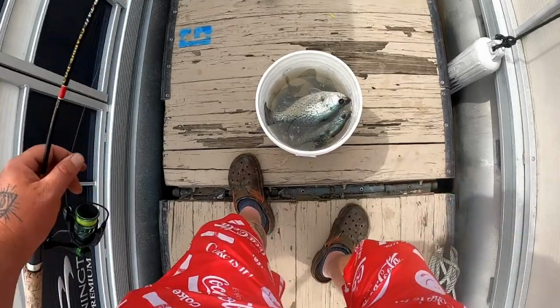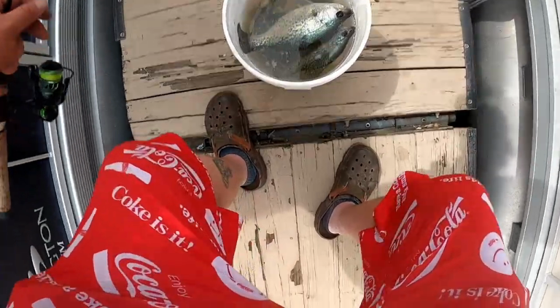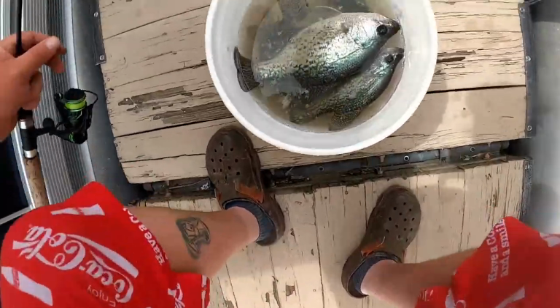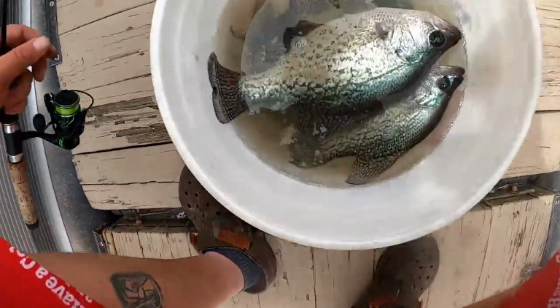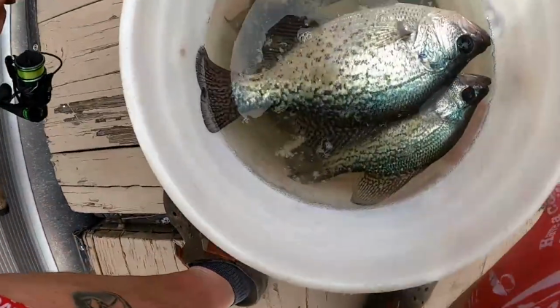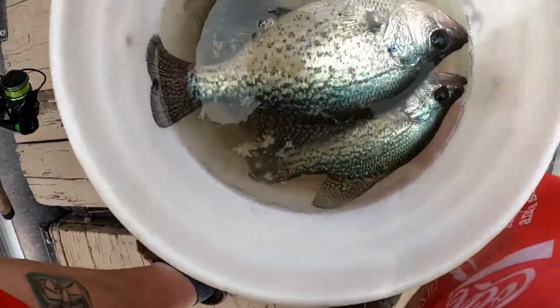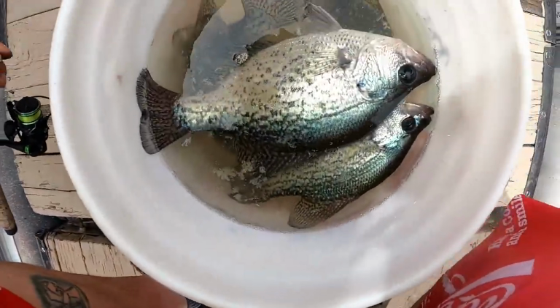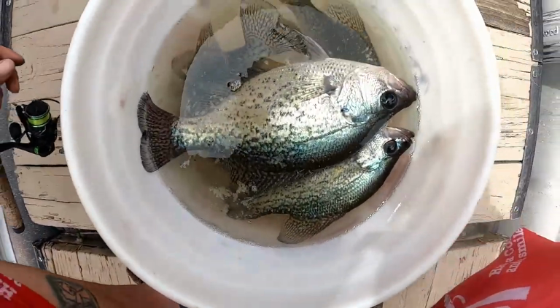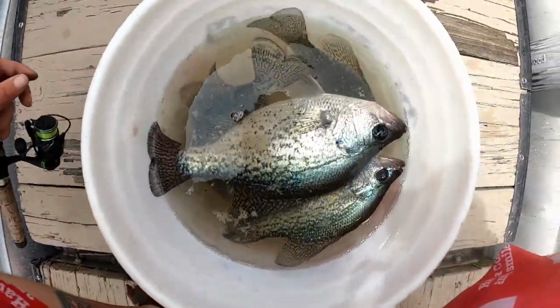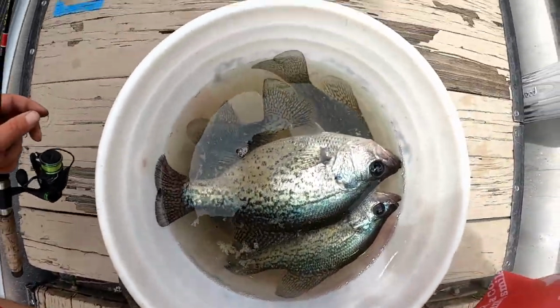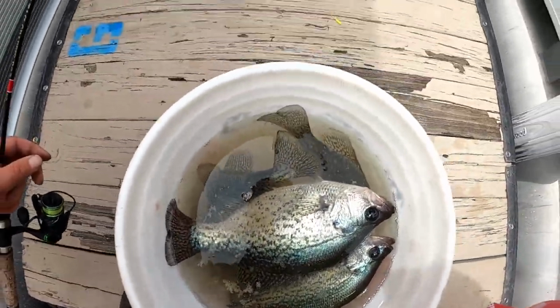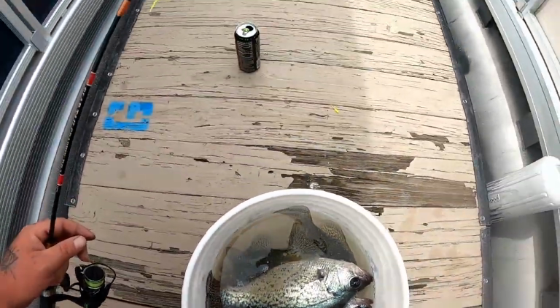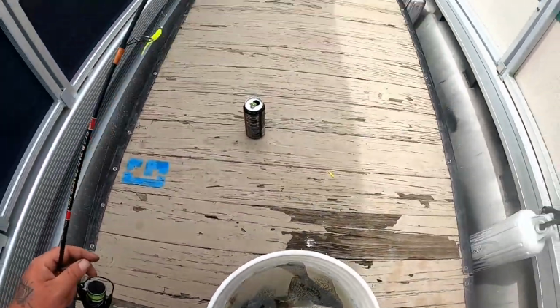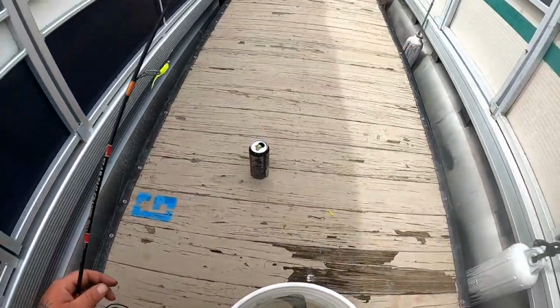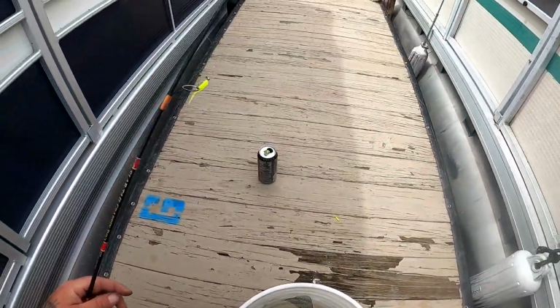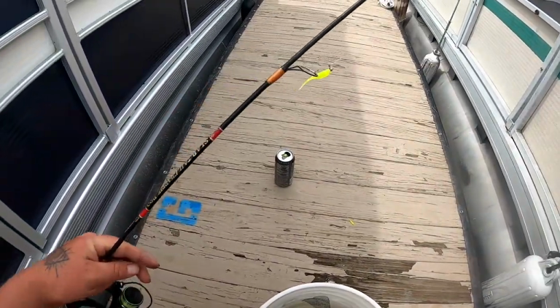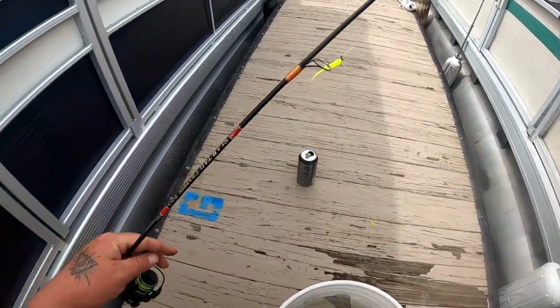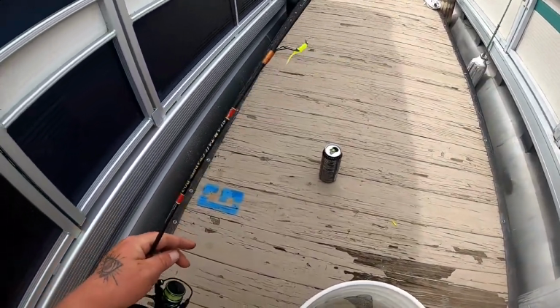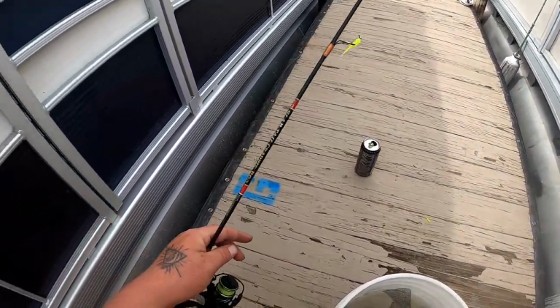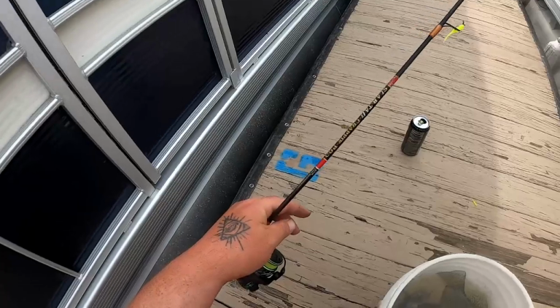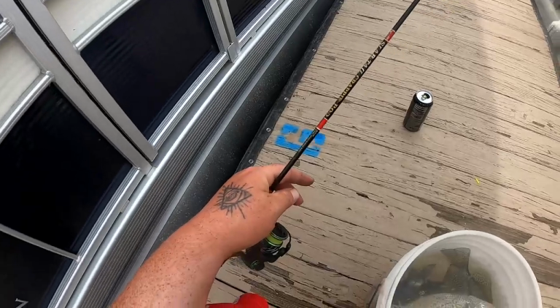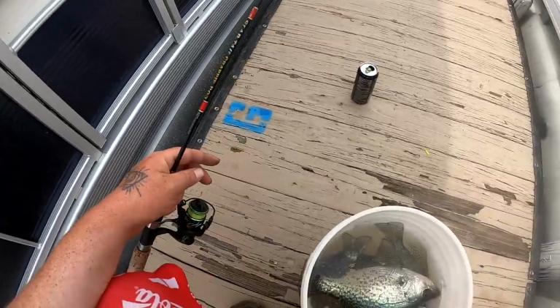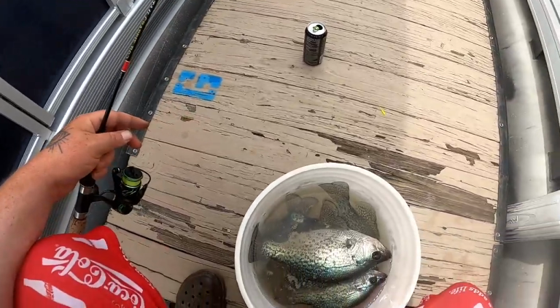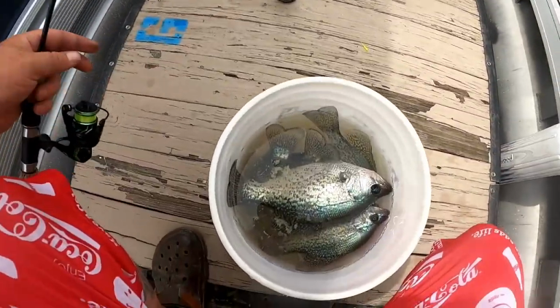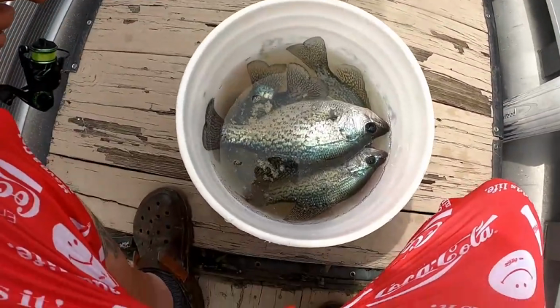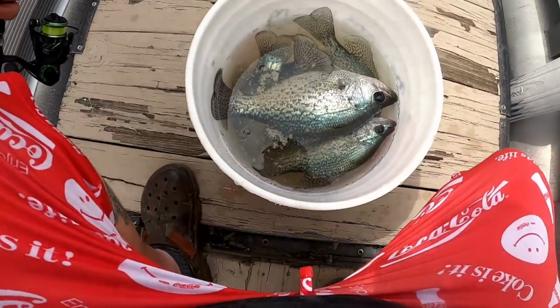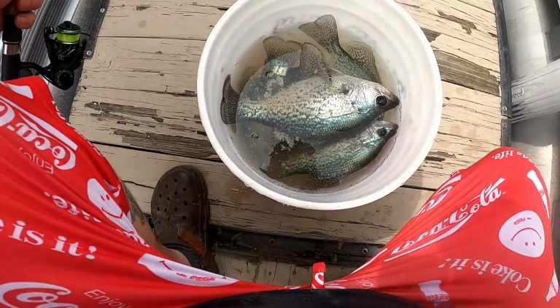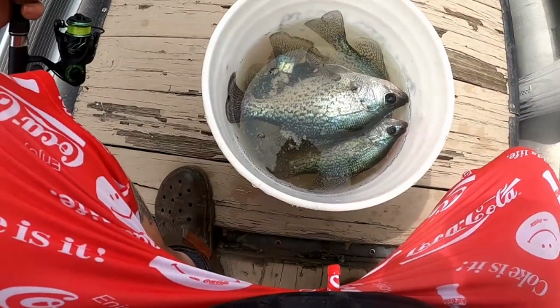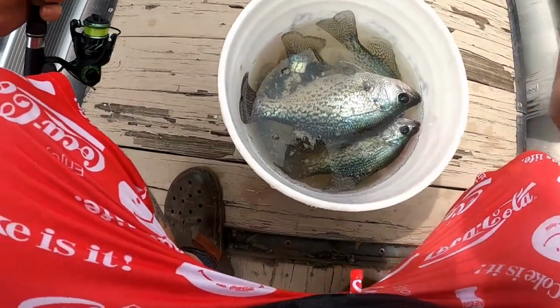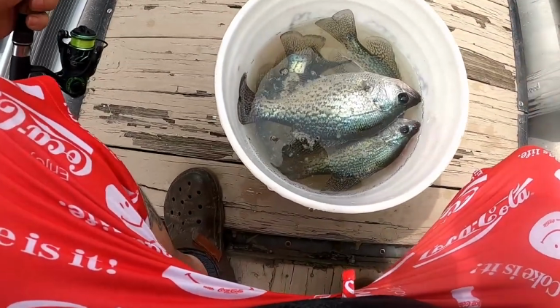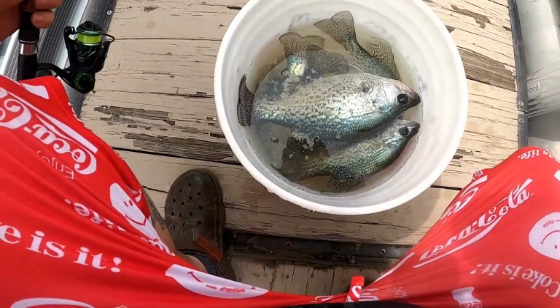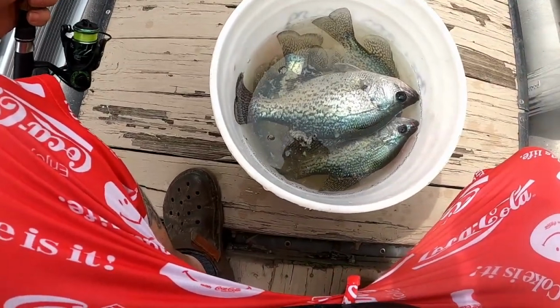If you want to figure out how to make your bucket look just like that while fishing on a marina, be sure to stick around and watch the whole video.